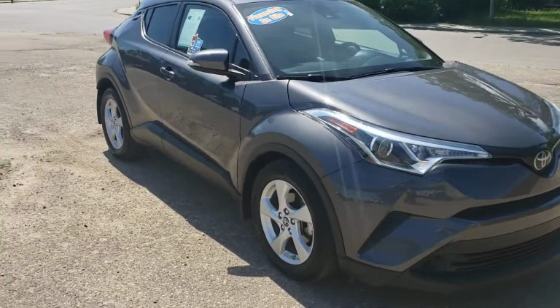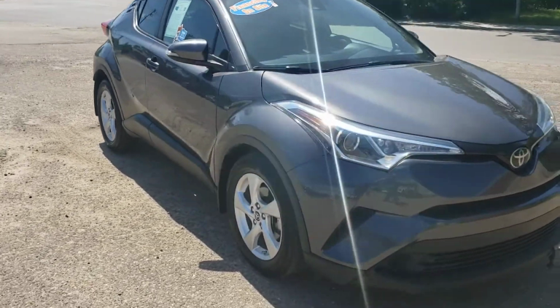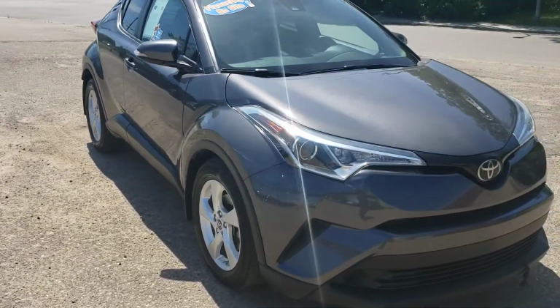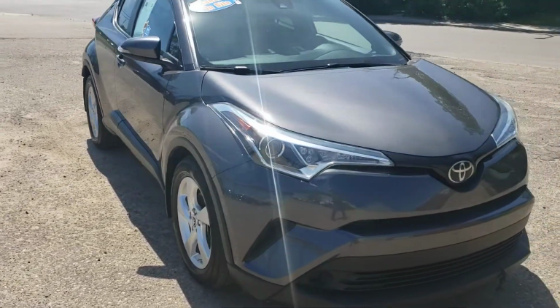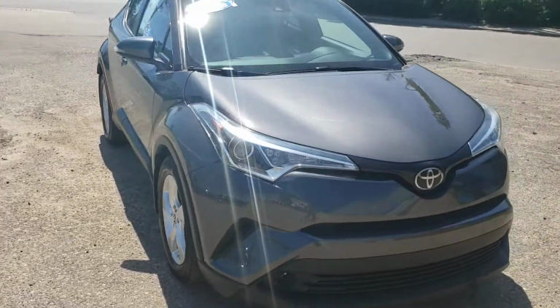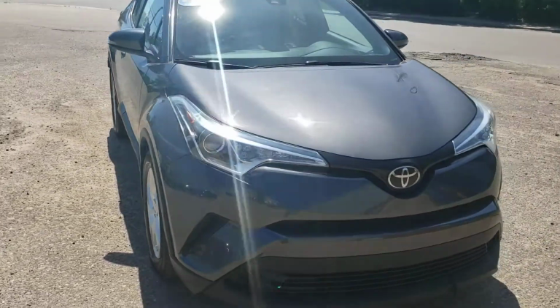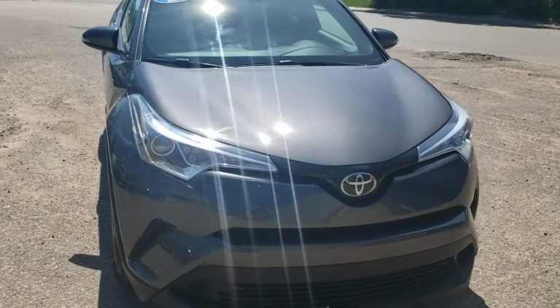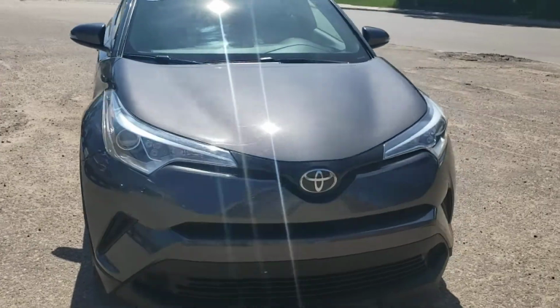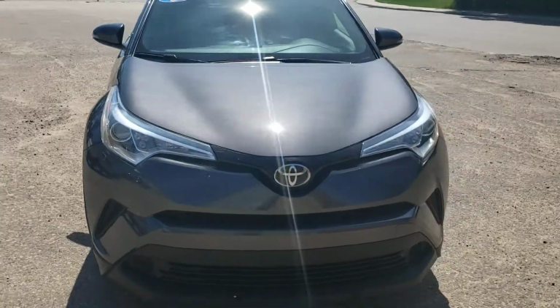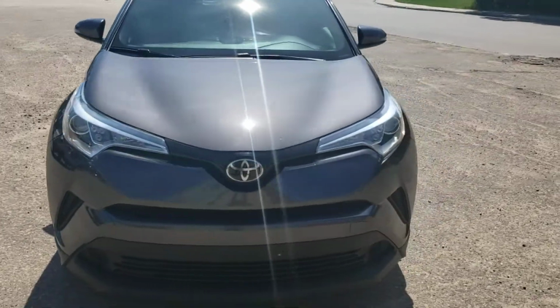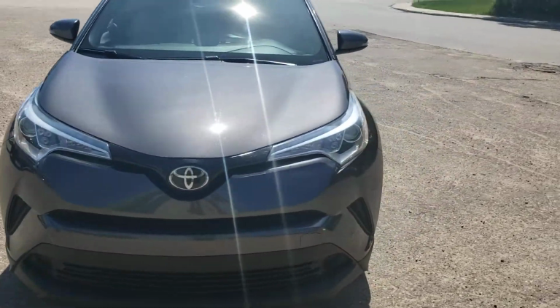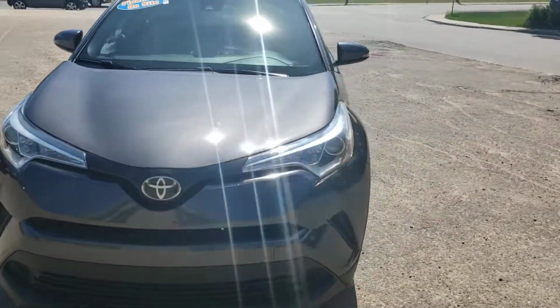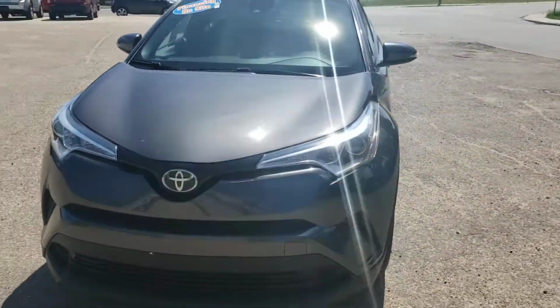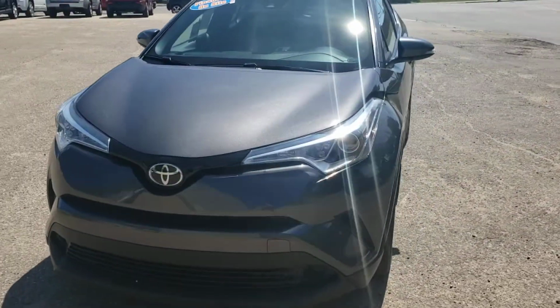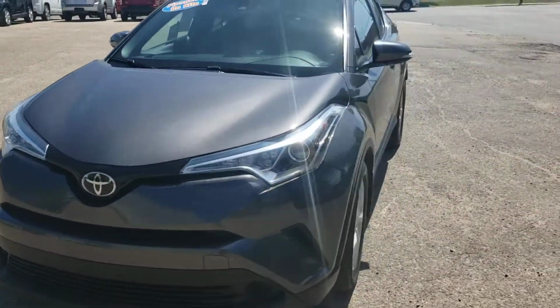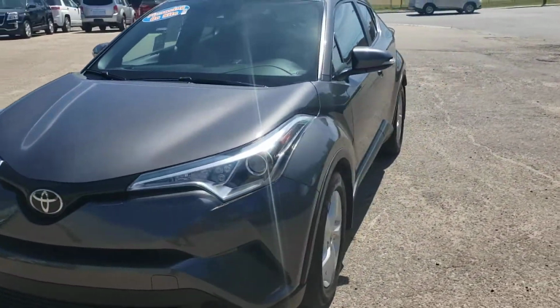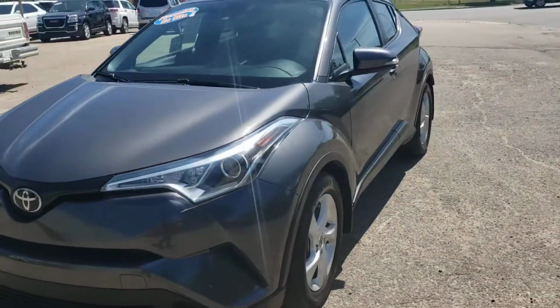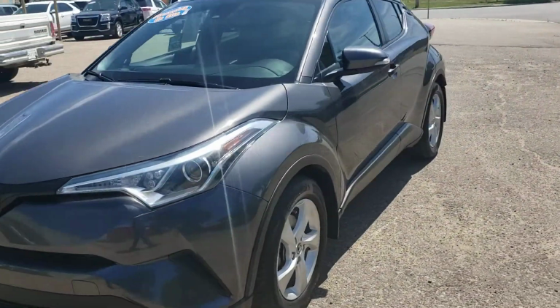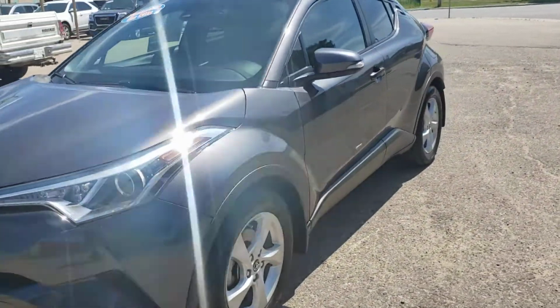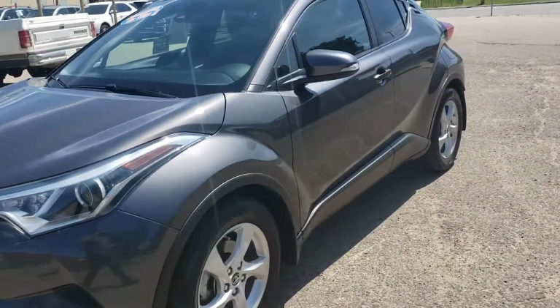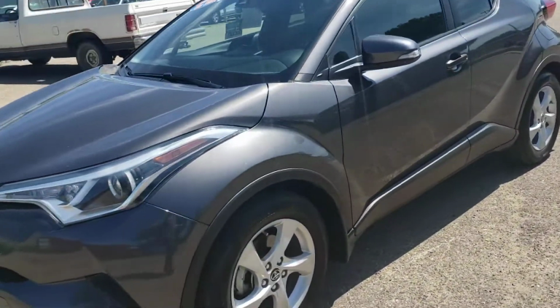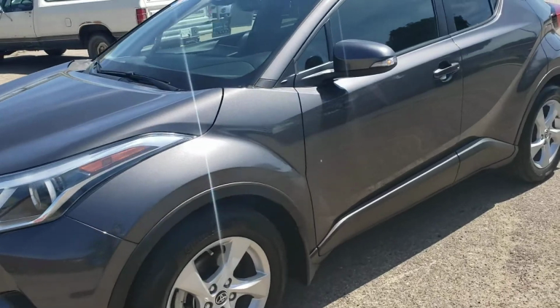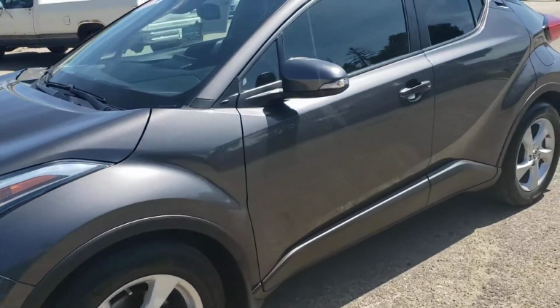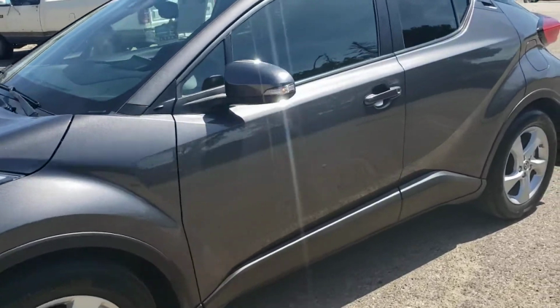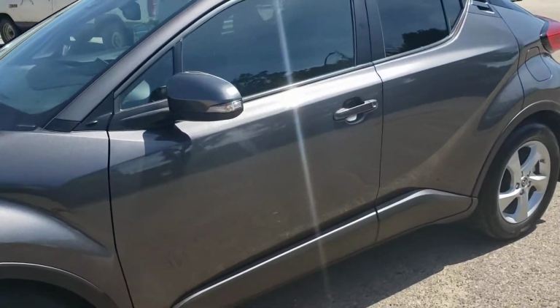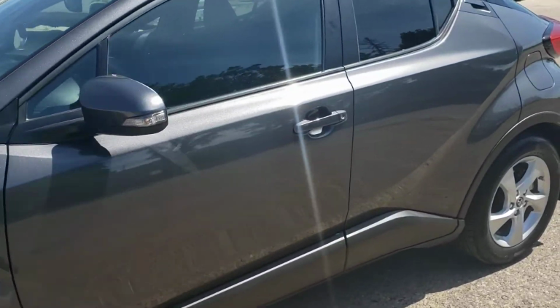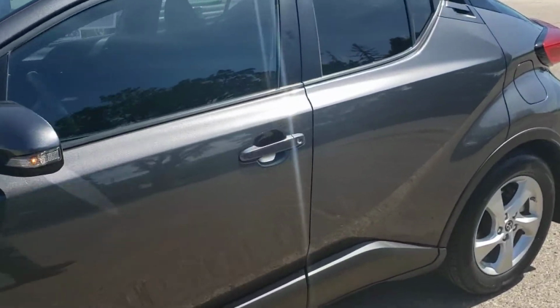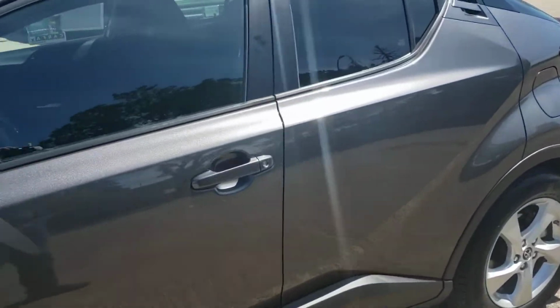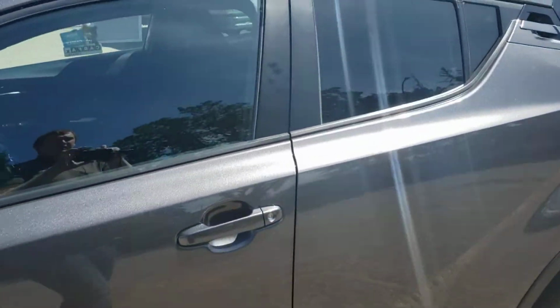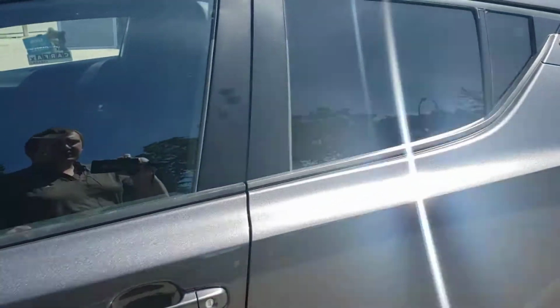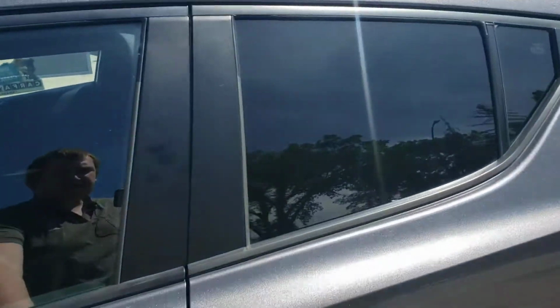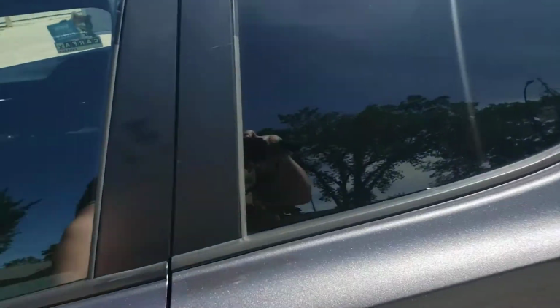The CH-R is a fairly new vehicle from Toyota. They are well designed to sit a little bit higher than your standard car while also being smaller and more affordable than full-size SUVs.